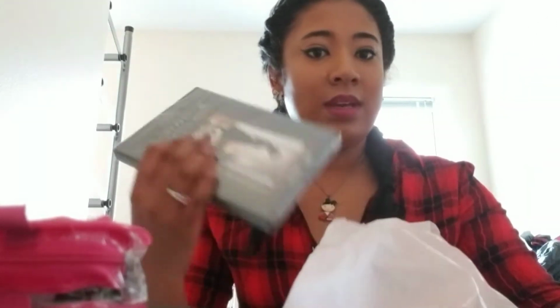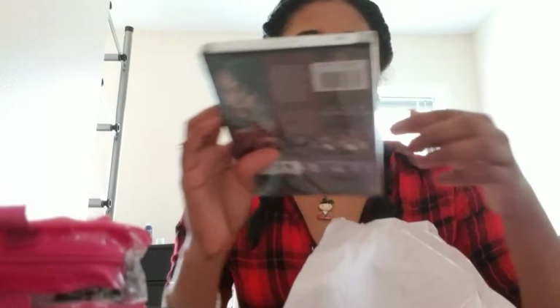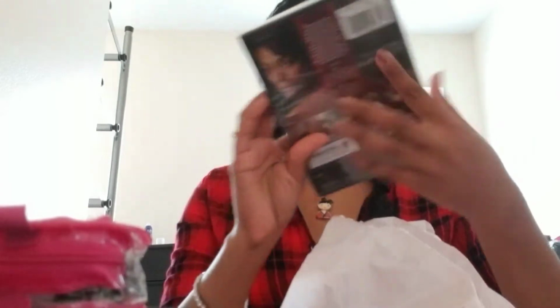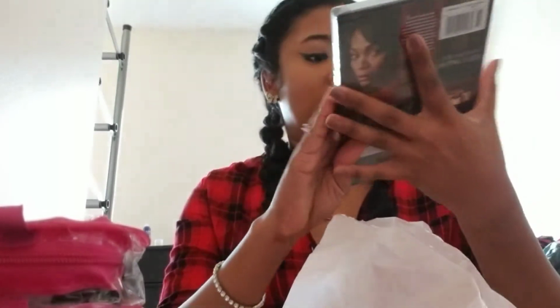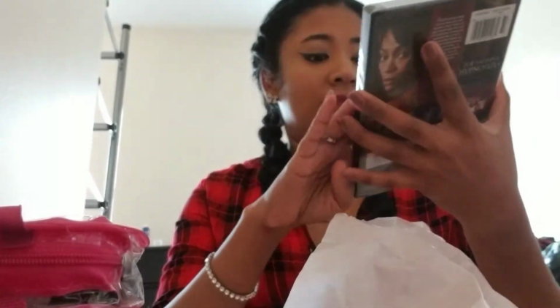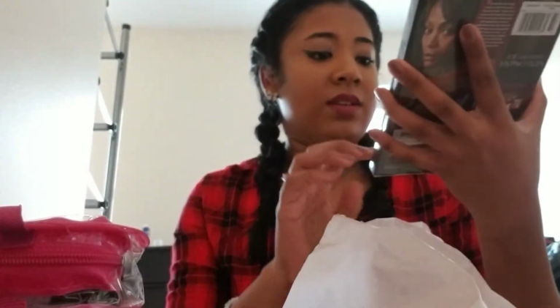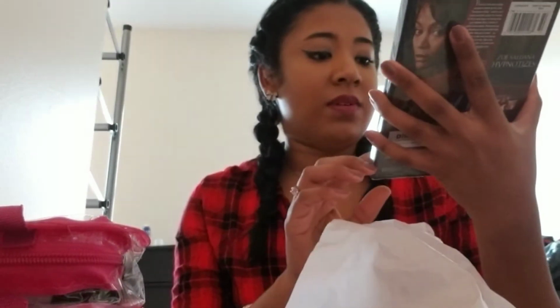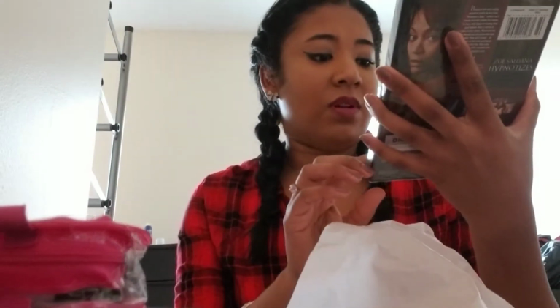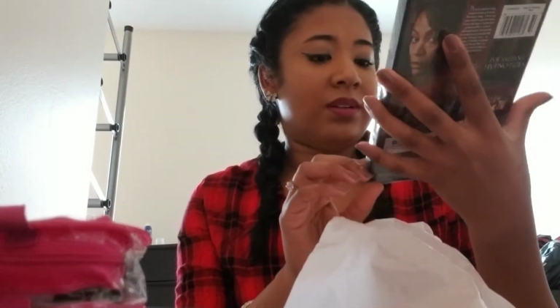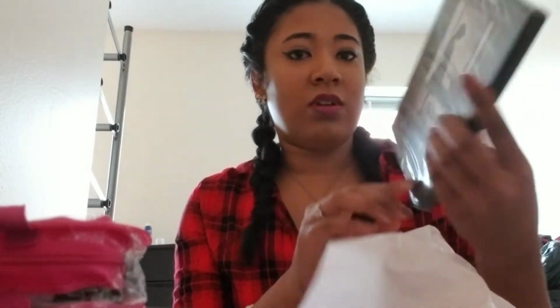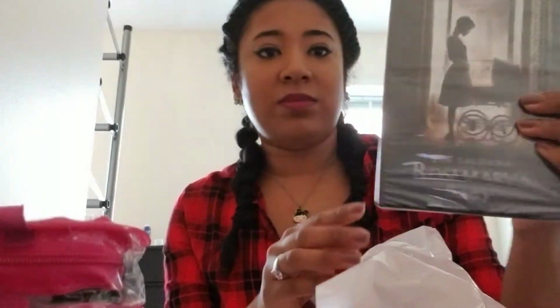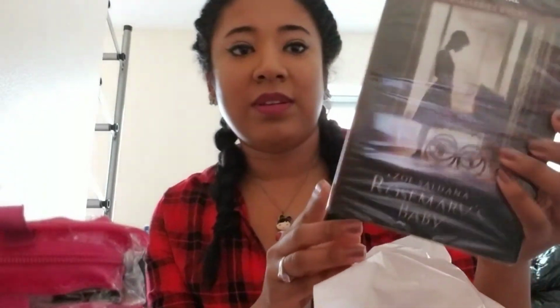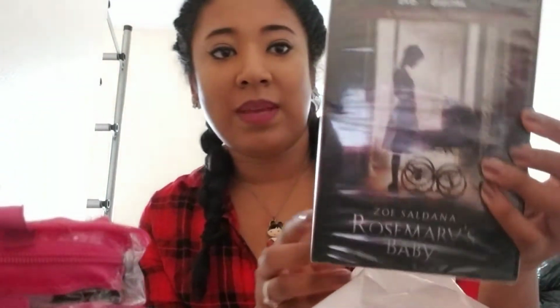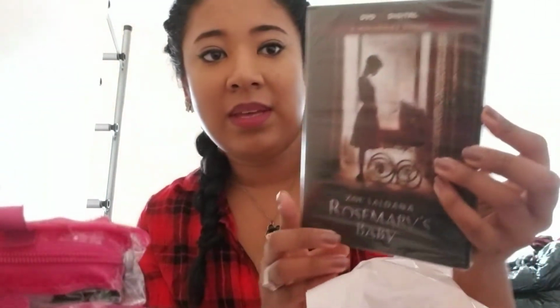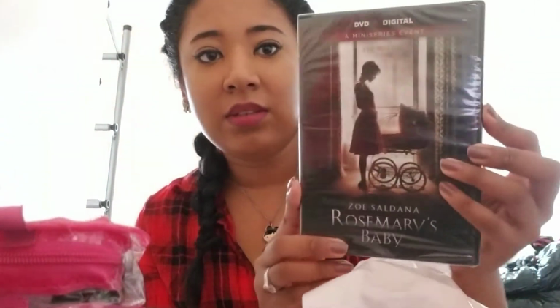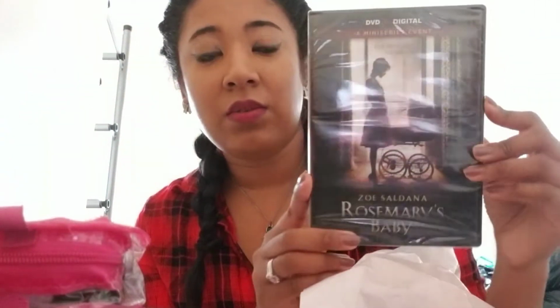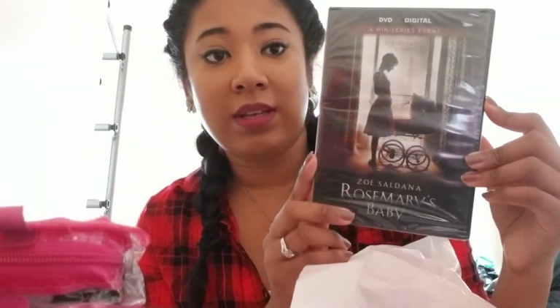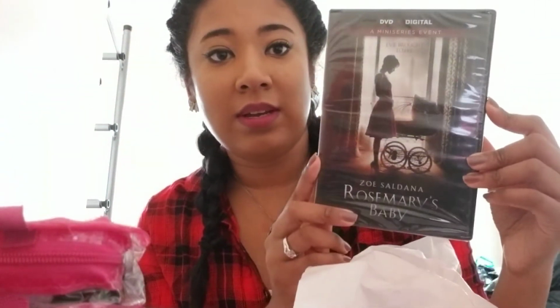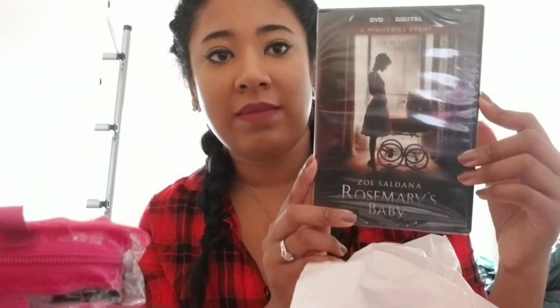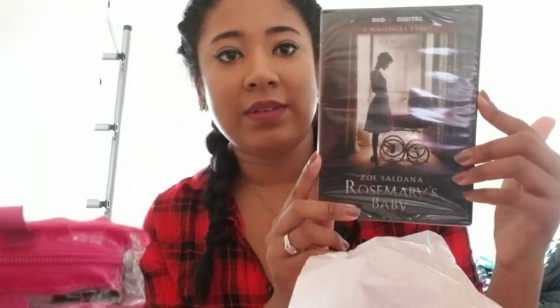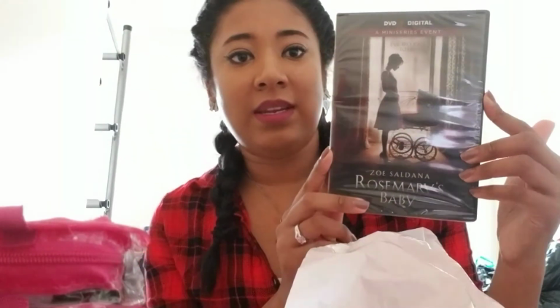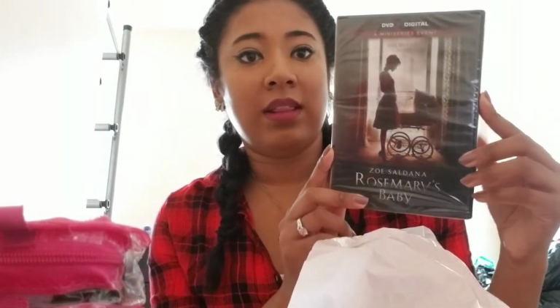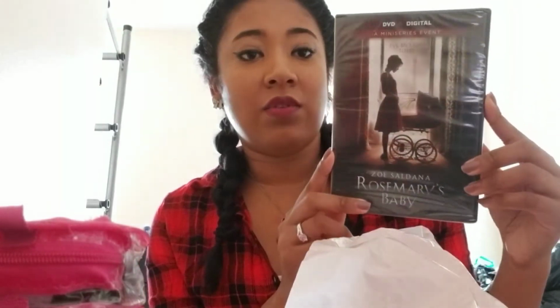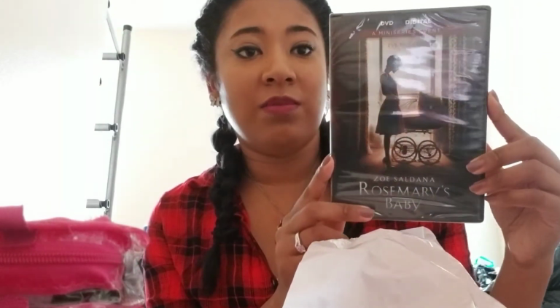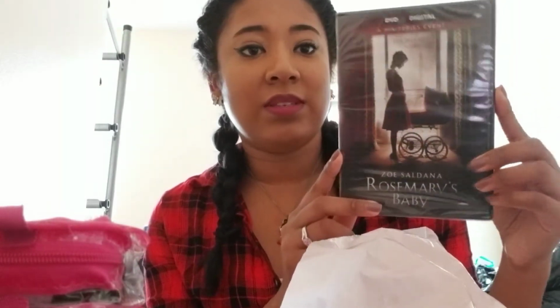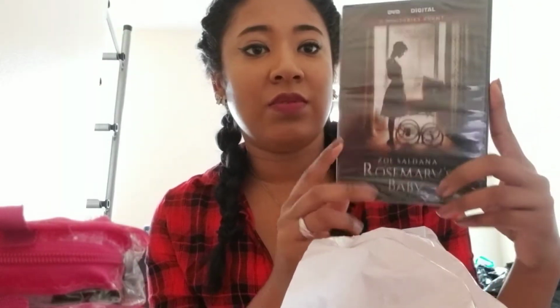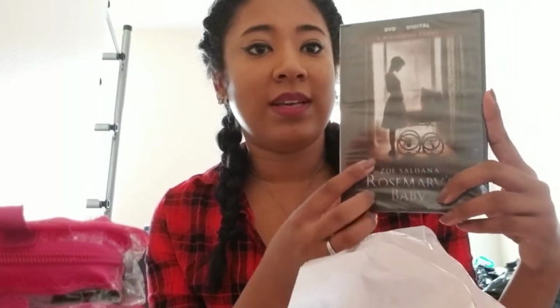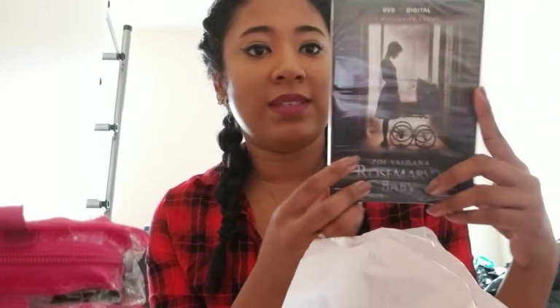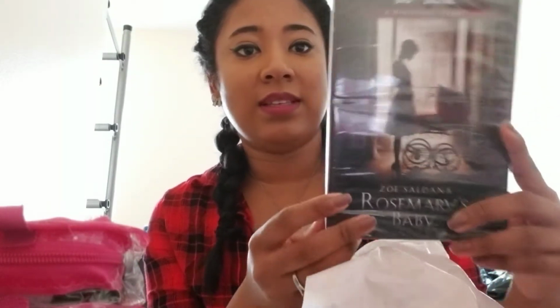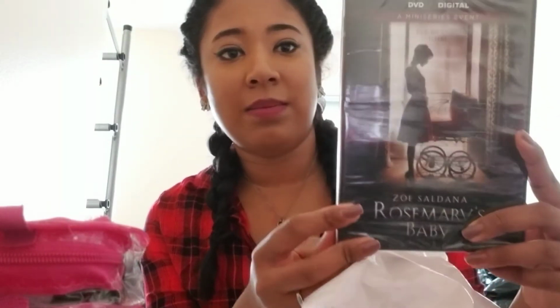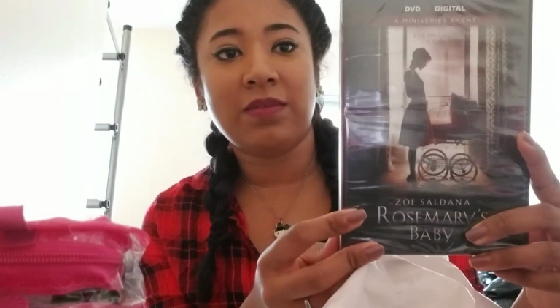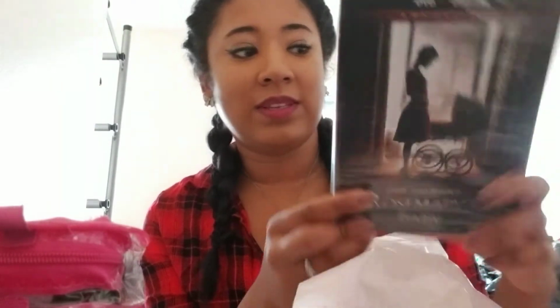And then I got a DVD from Walmart called Rosemary's Baby. It looks really good and I've never seen it and I love horror movies. So if you guys have seen this, let me know if it's good.